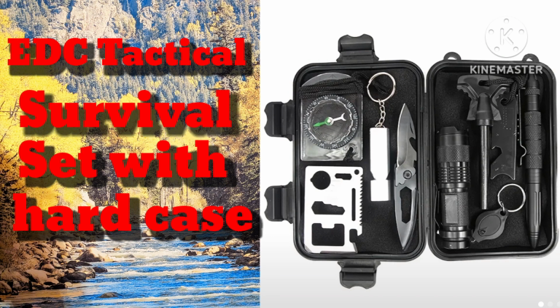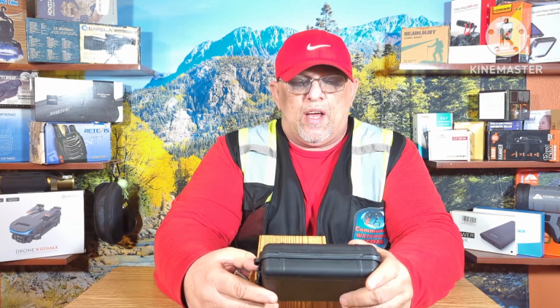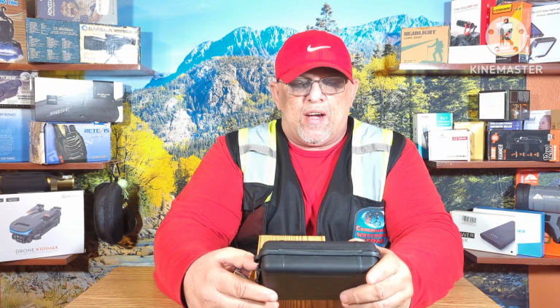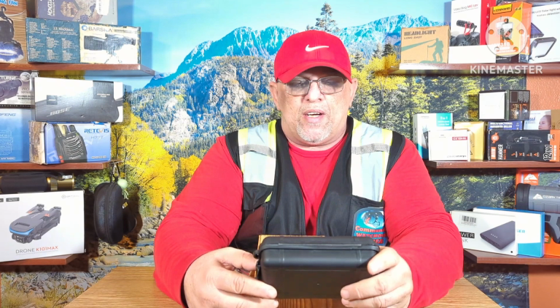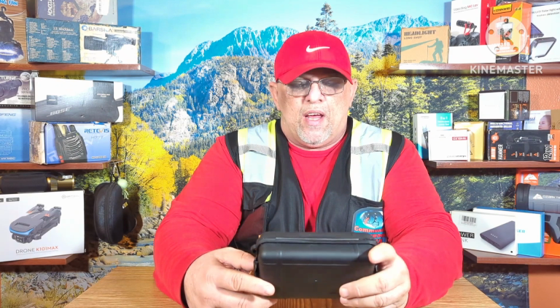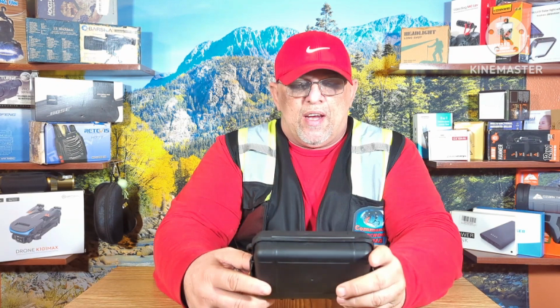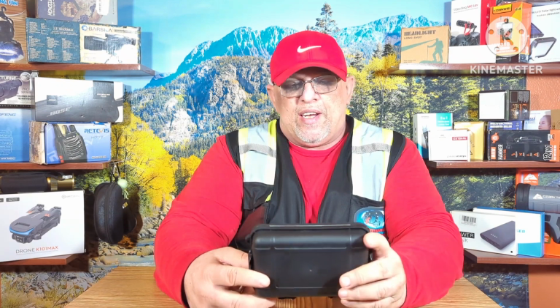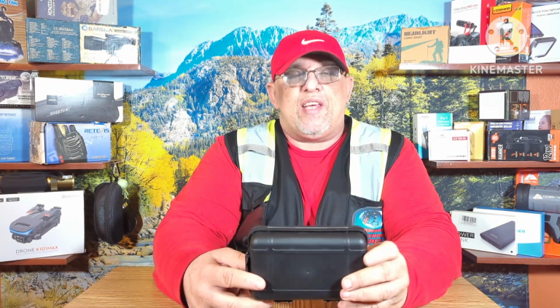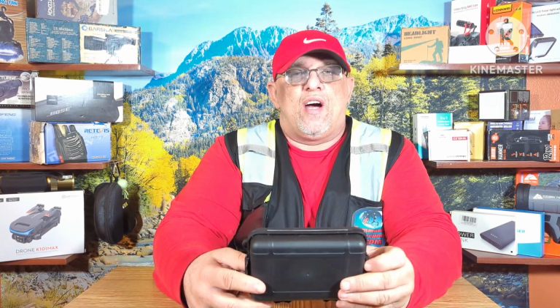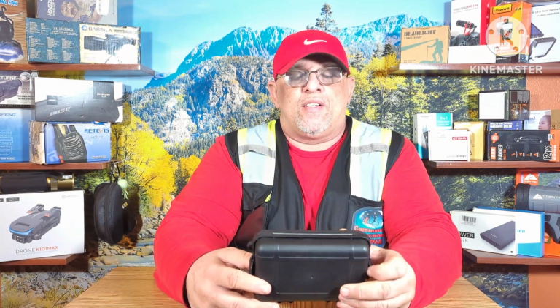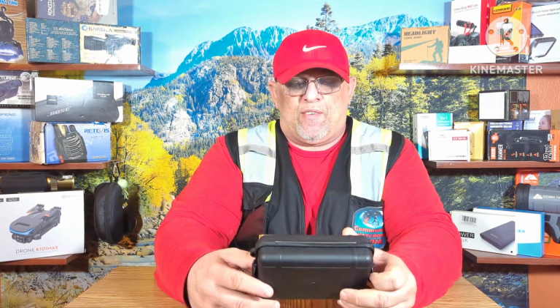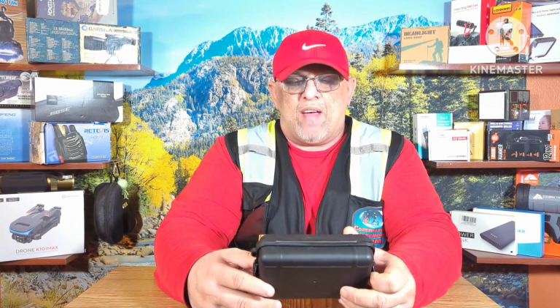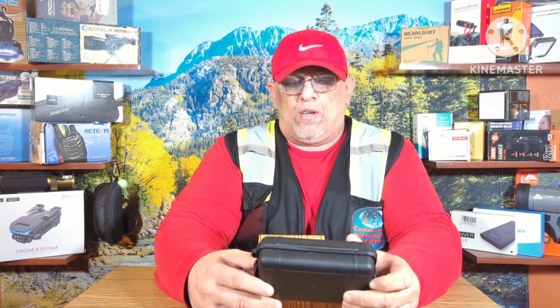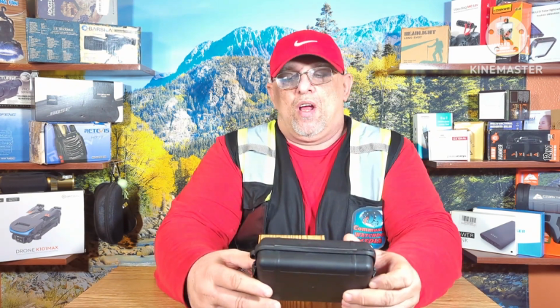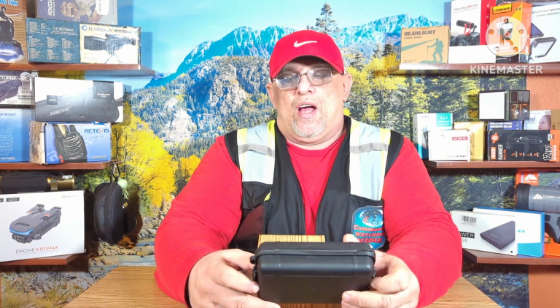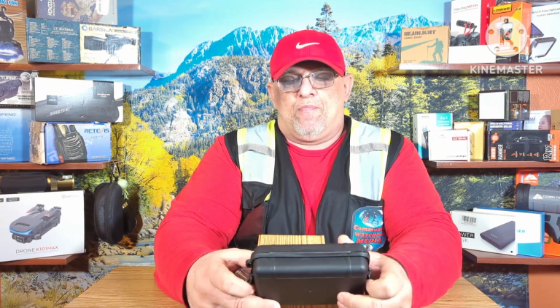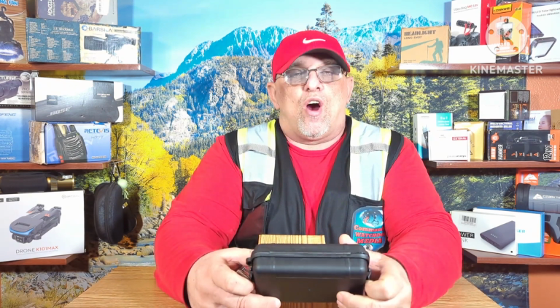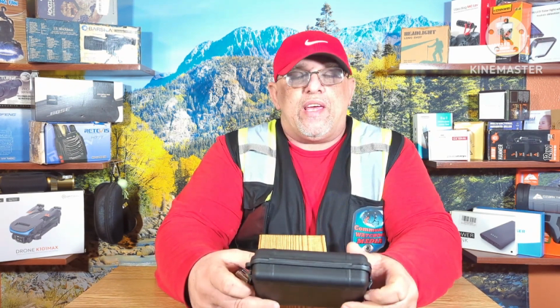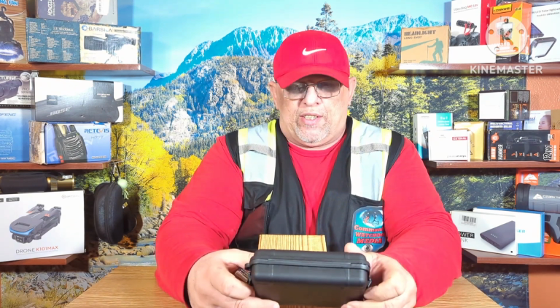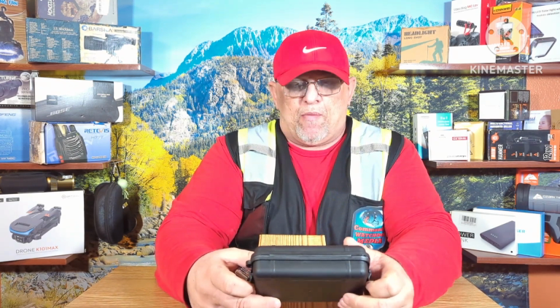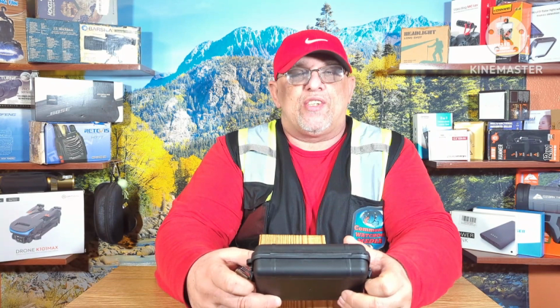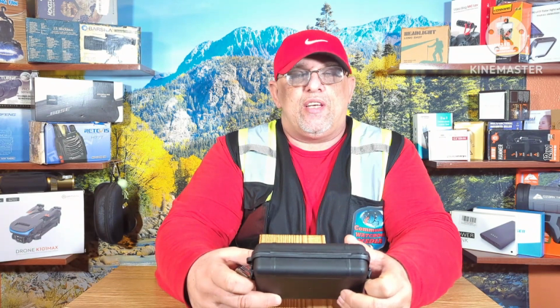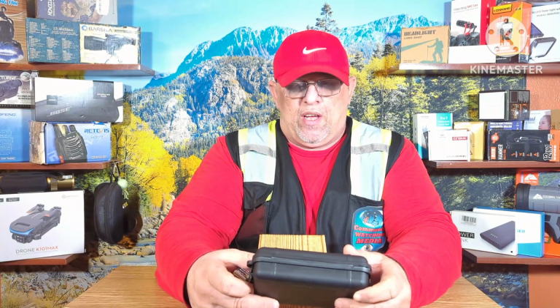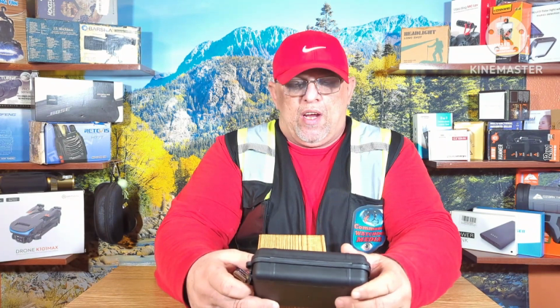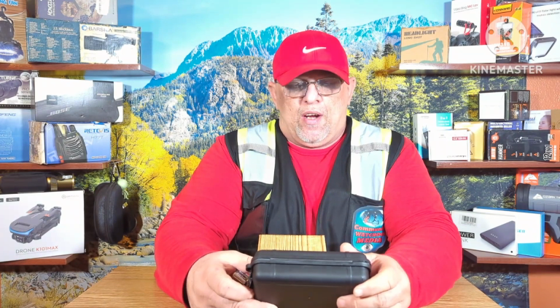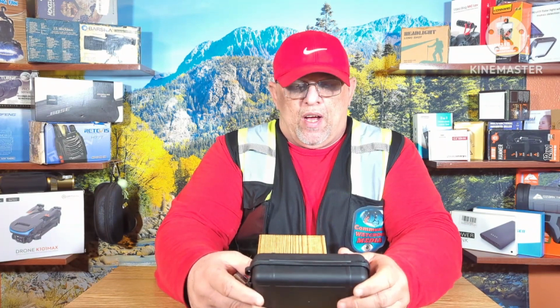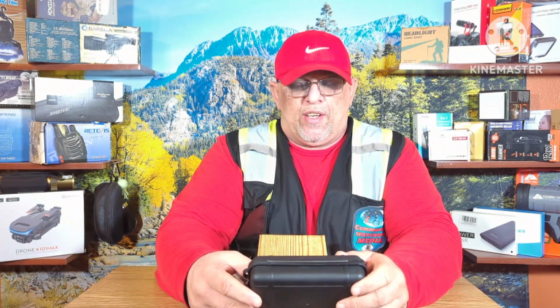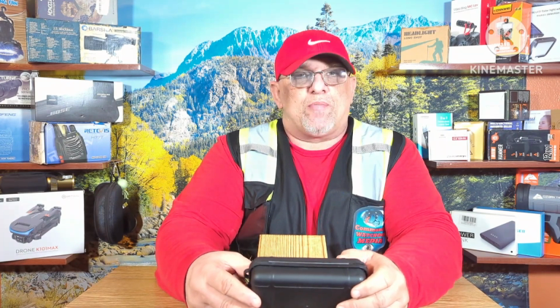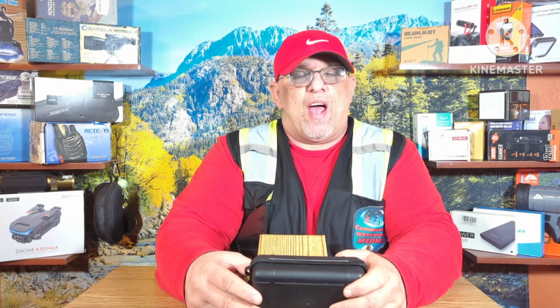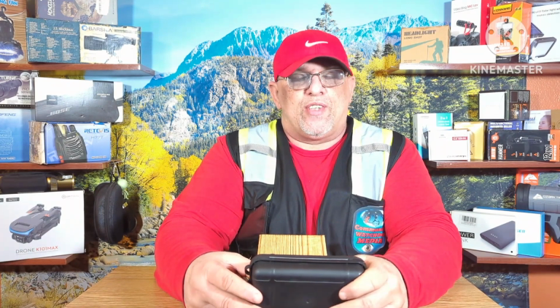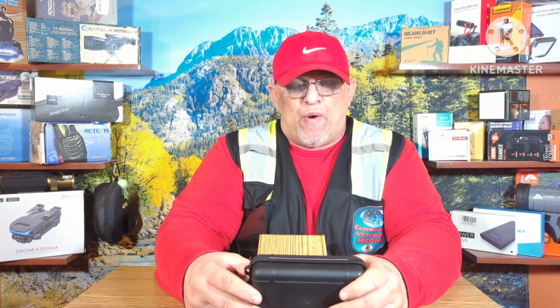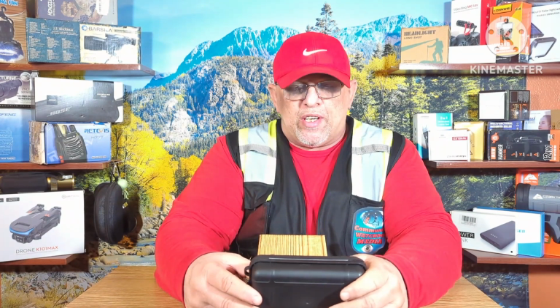Another item on EDC, hunting, survival, car kits, emergencies — type survival situations.